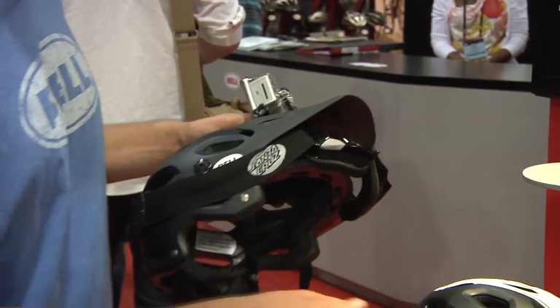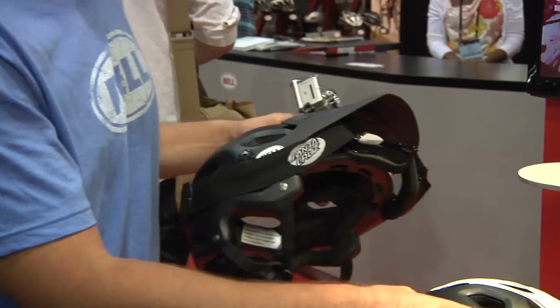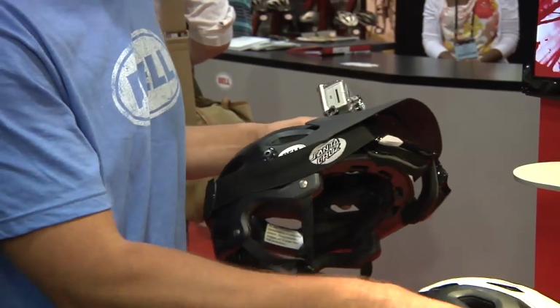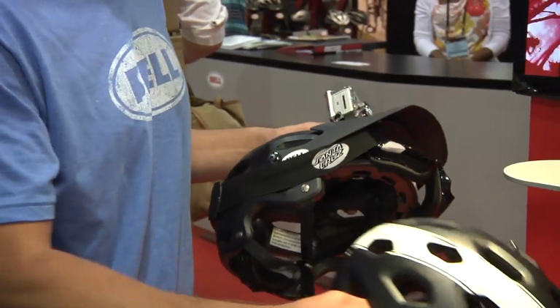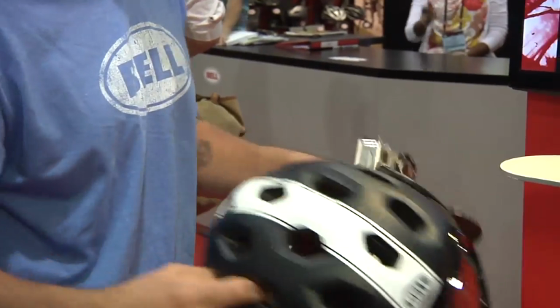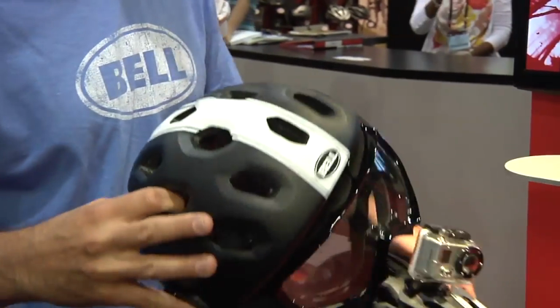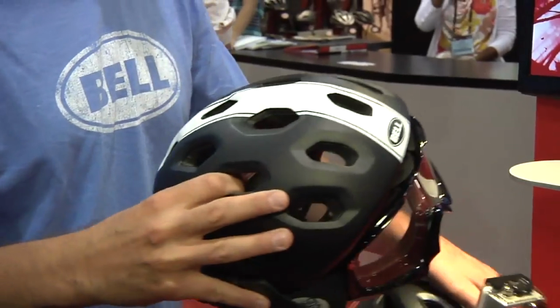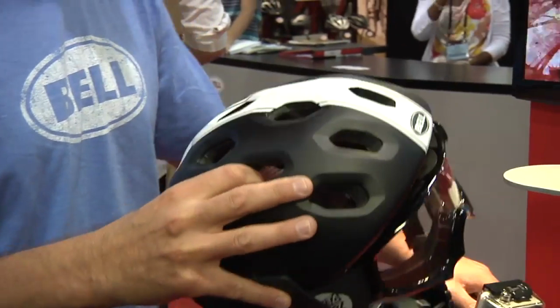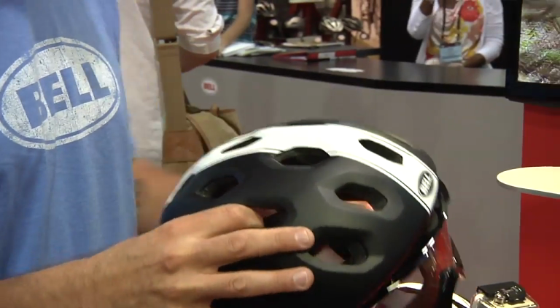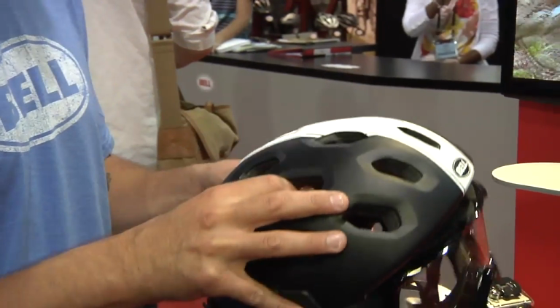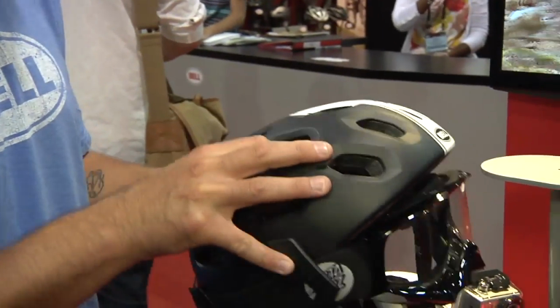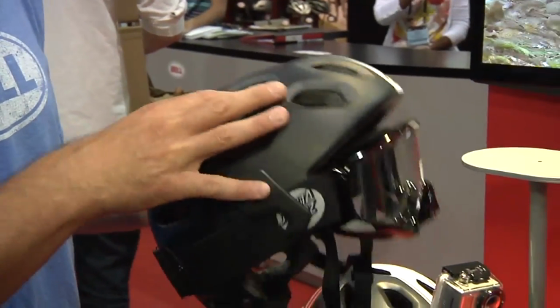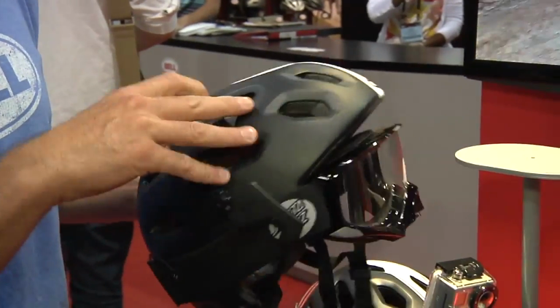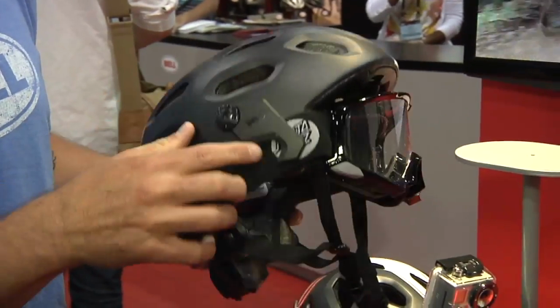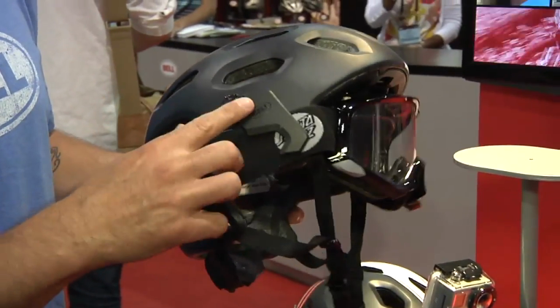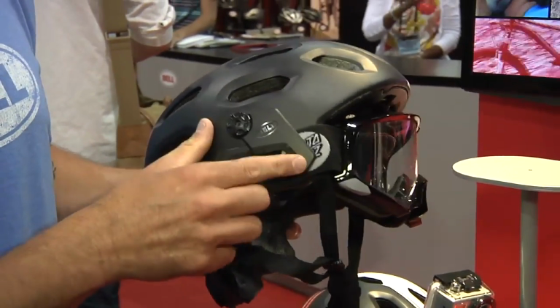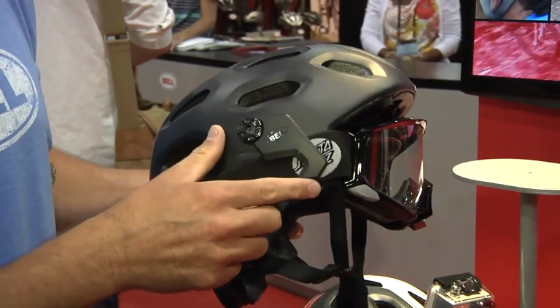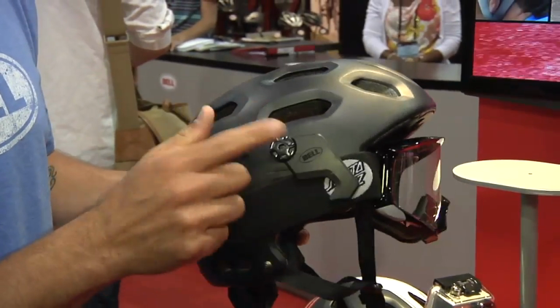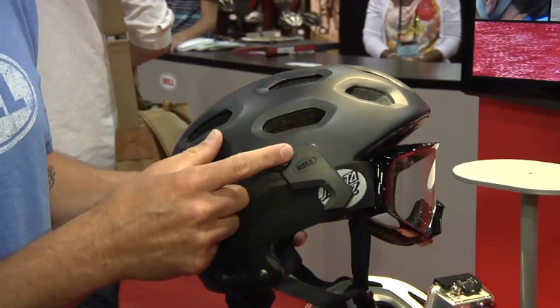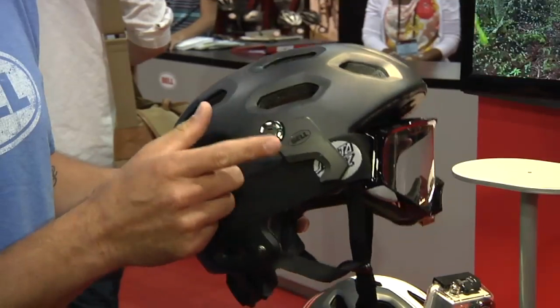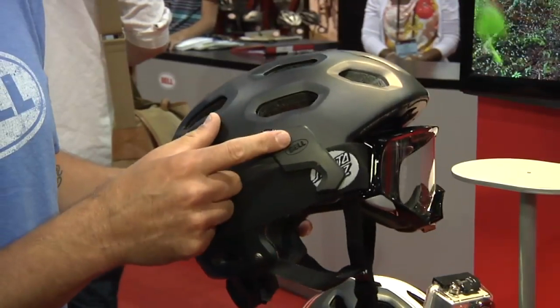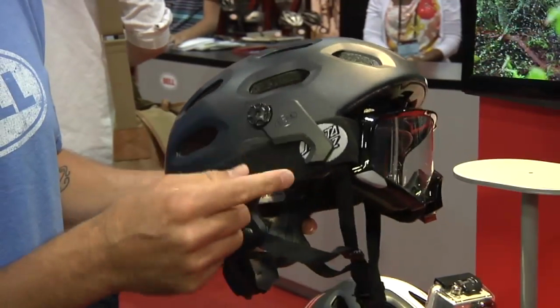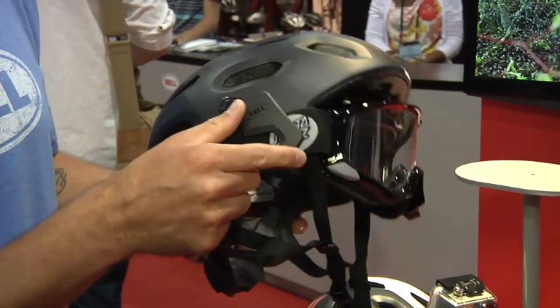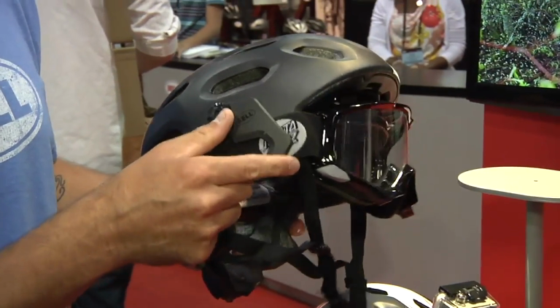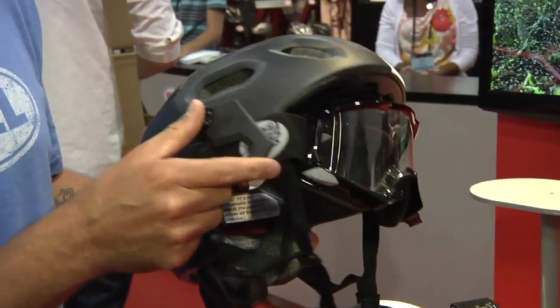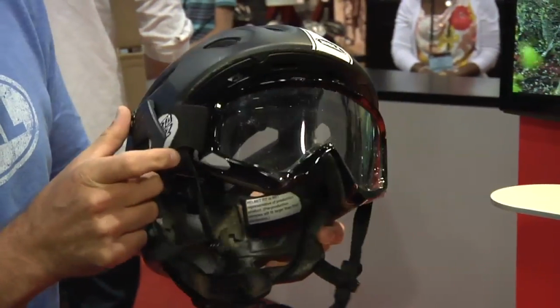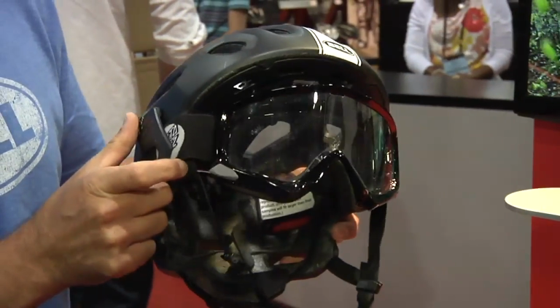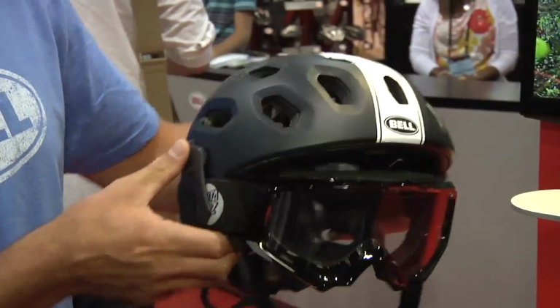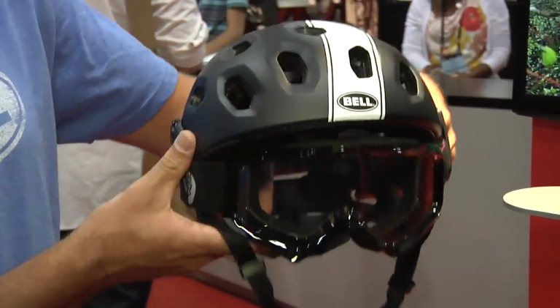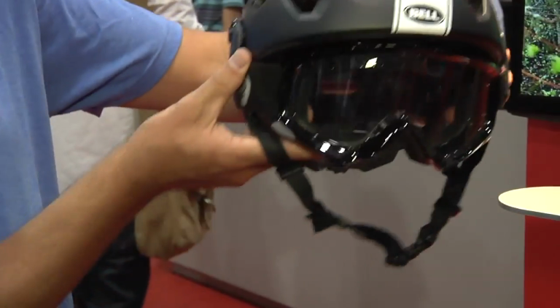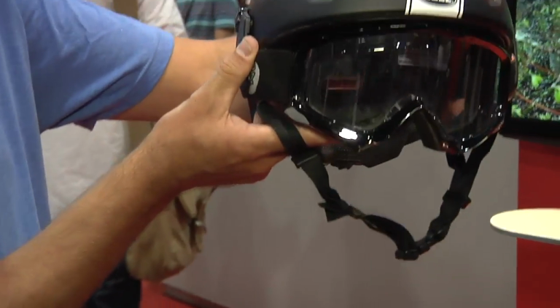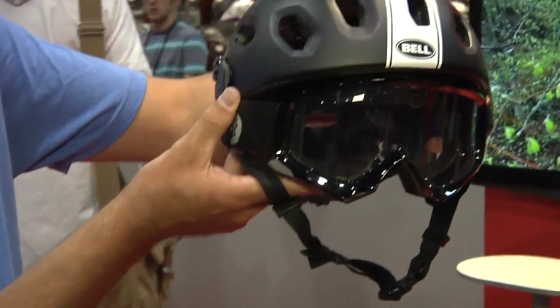If you don't want to run a visor, we also have a goggle strap management system. These clip in right here where the visor holes are and hold your goggle straps in place so you can run the helmet without a visor.